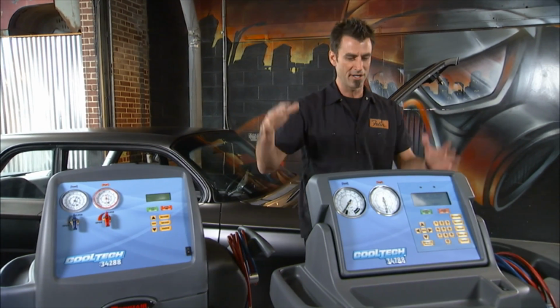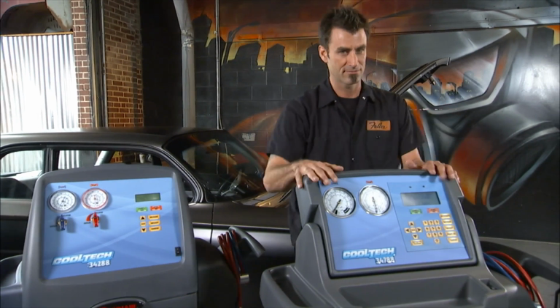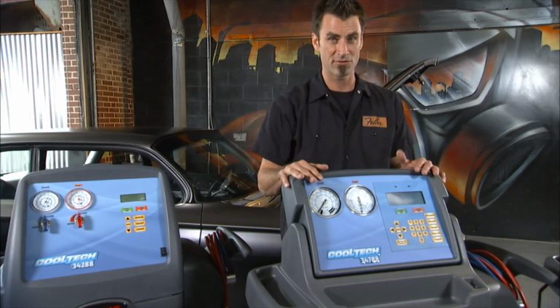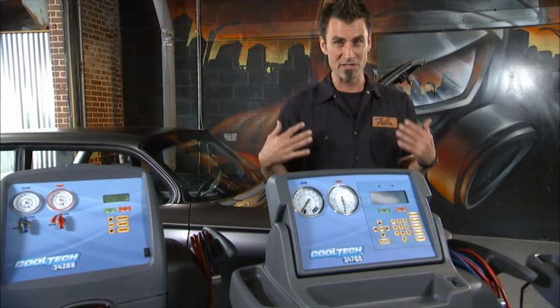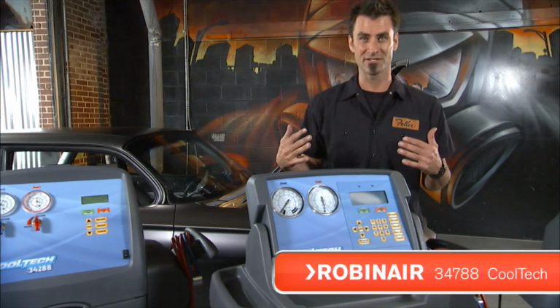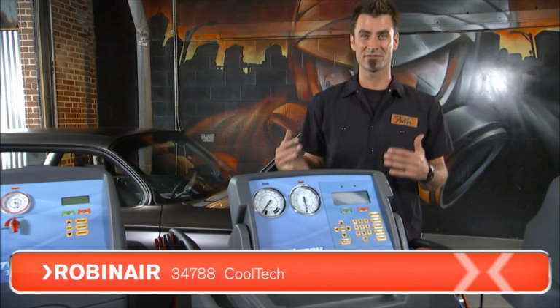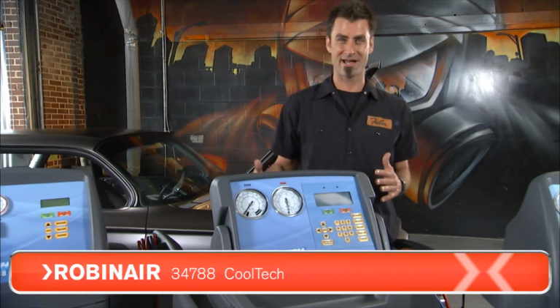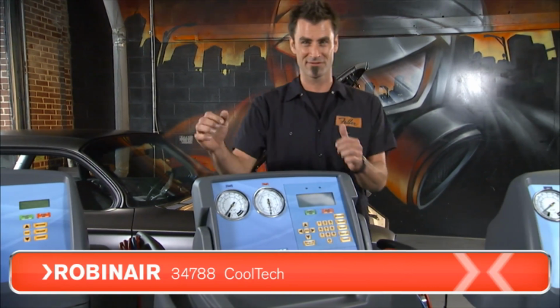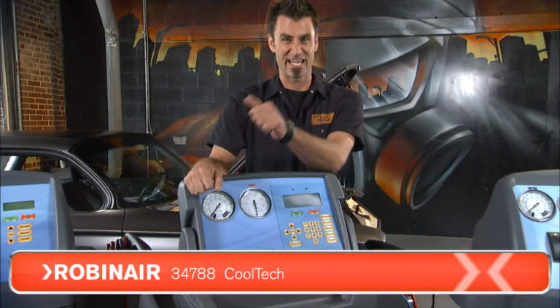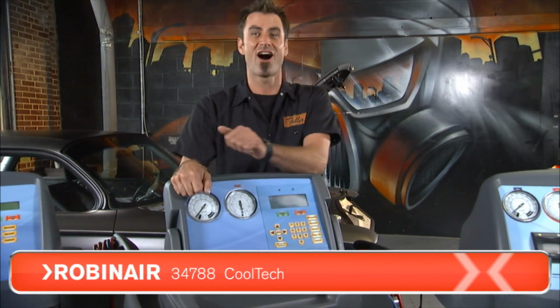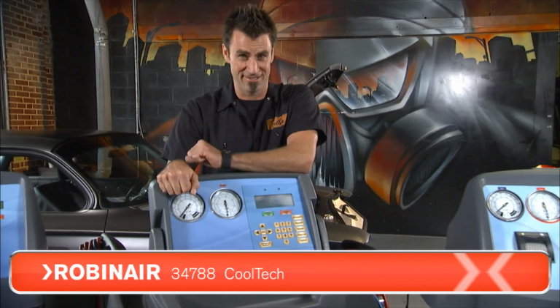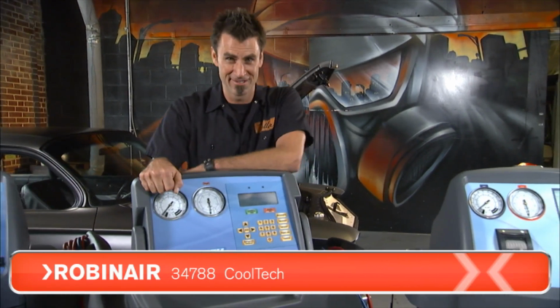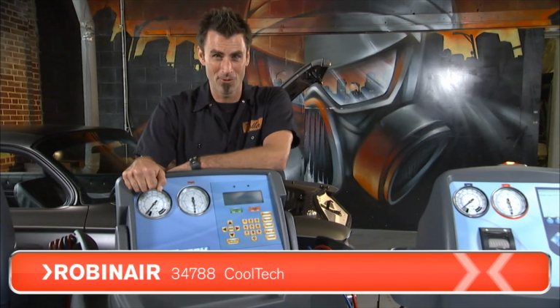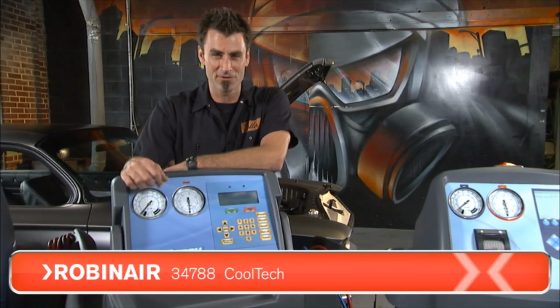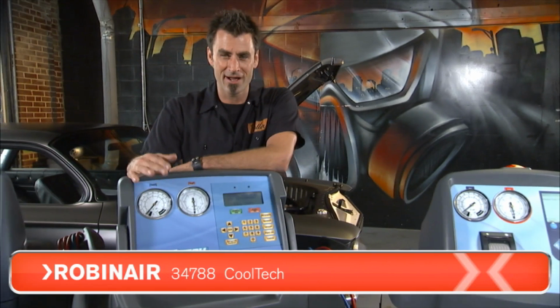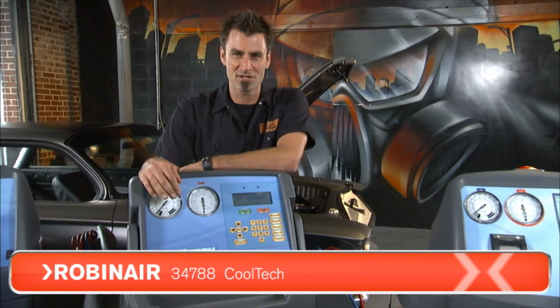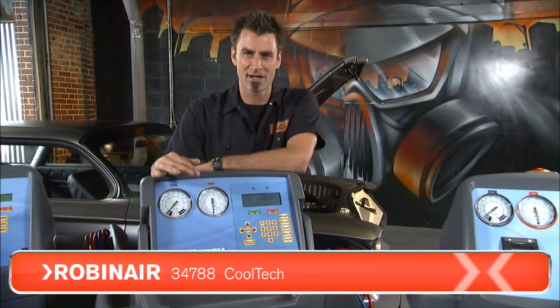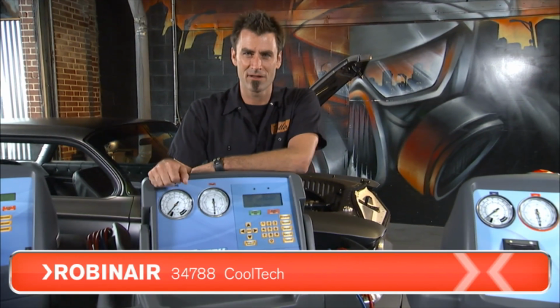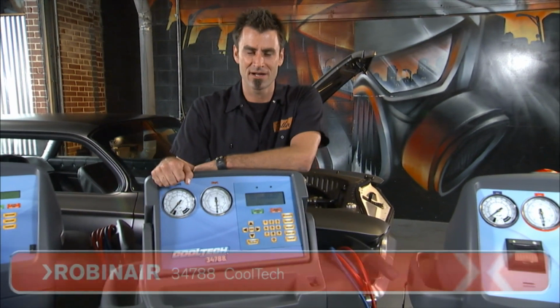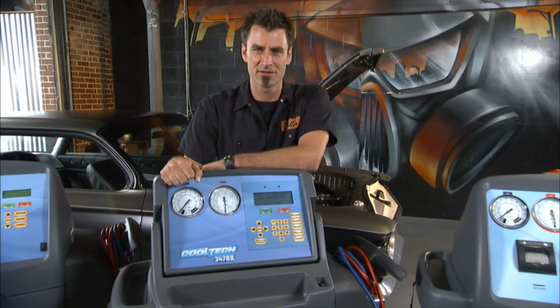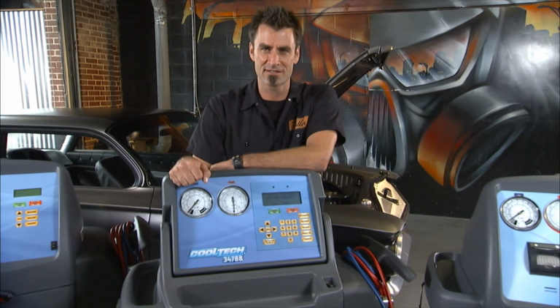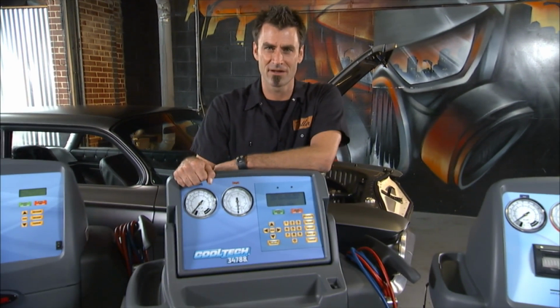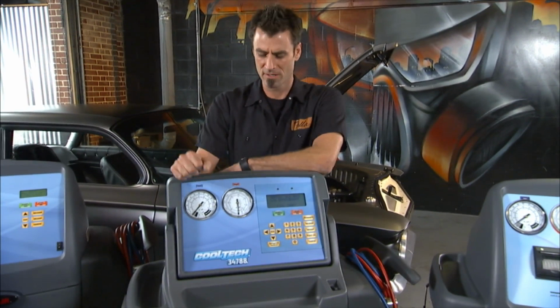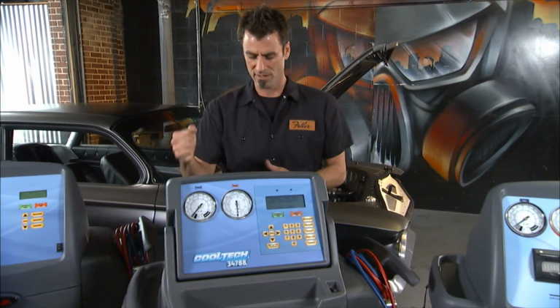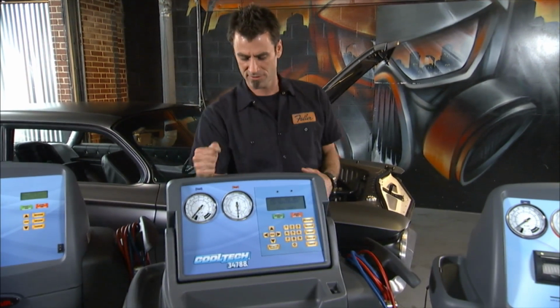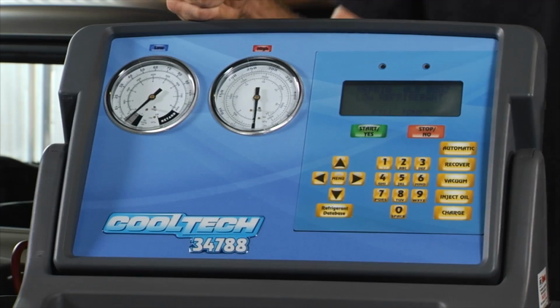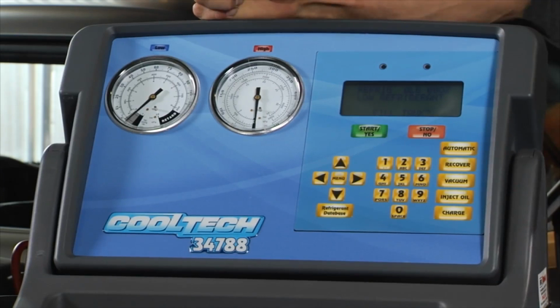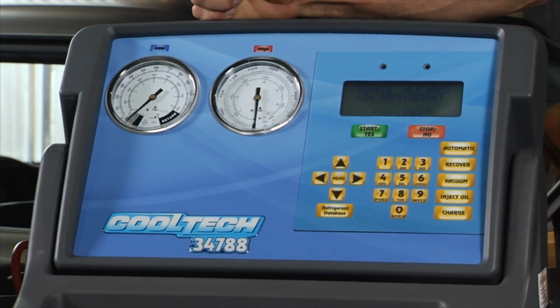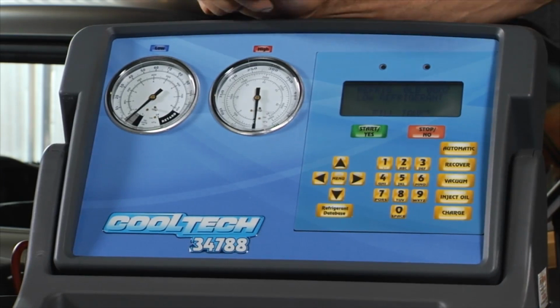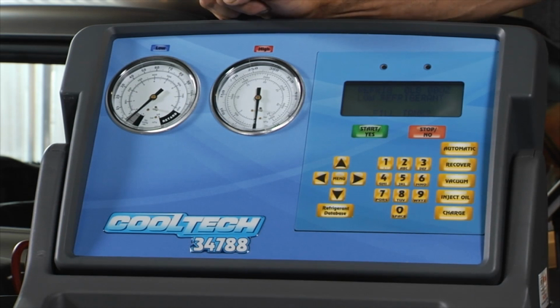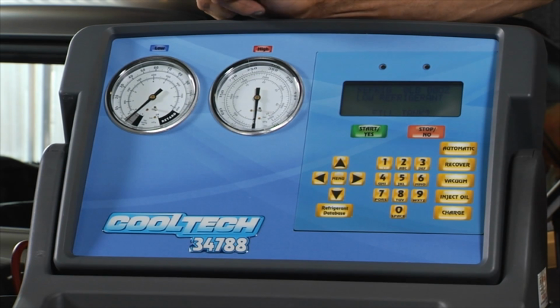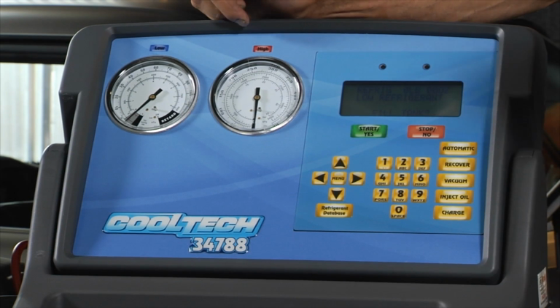But if you're like me and you live in the south where it's hot, or if you're a high-end, high-quality shop, you're going to need to step it up — because the 34788 has a lot more functions.